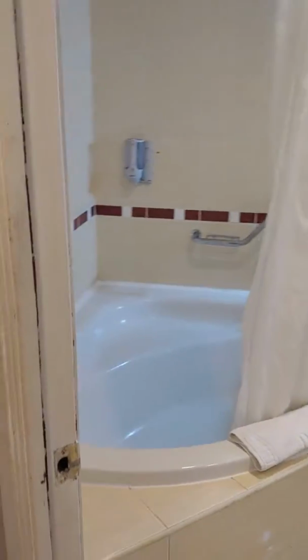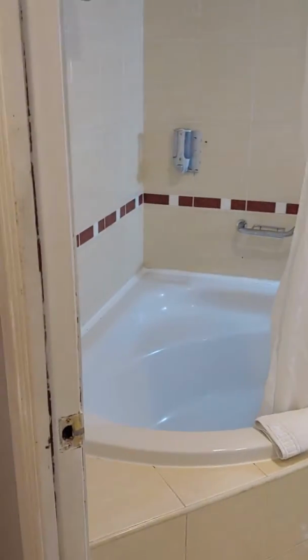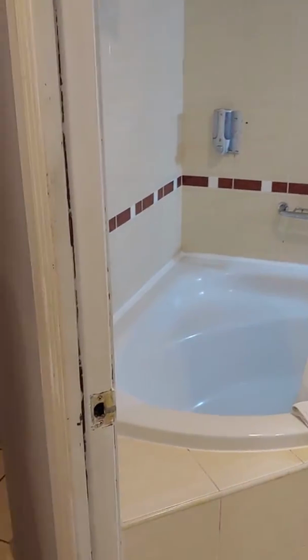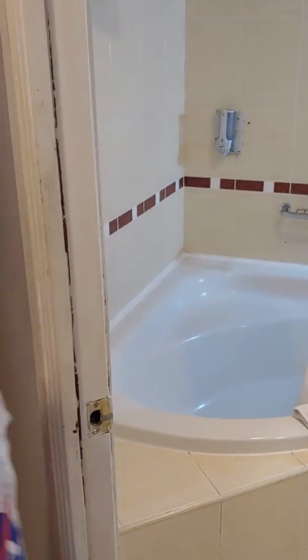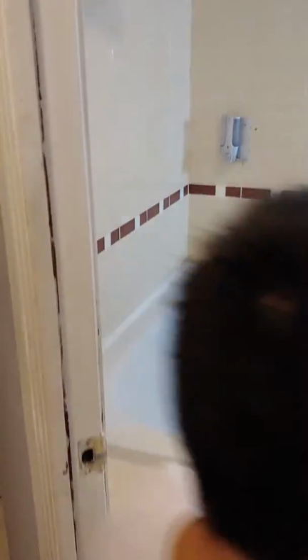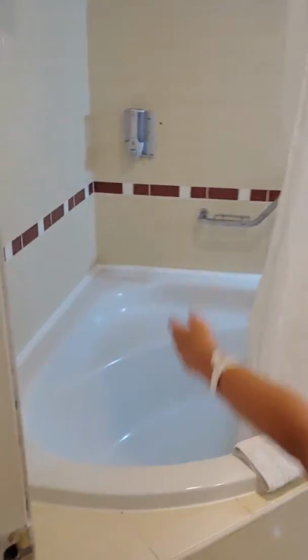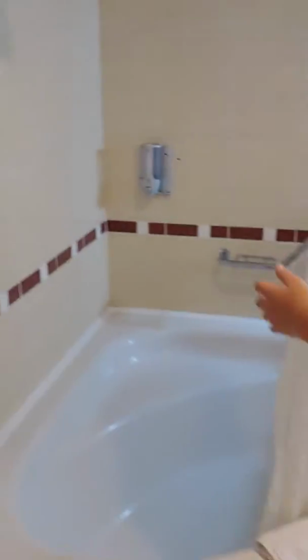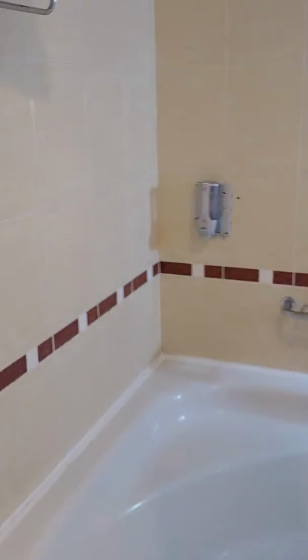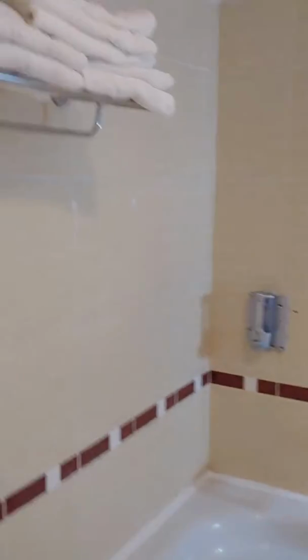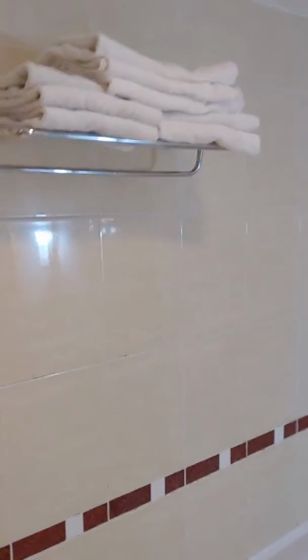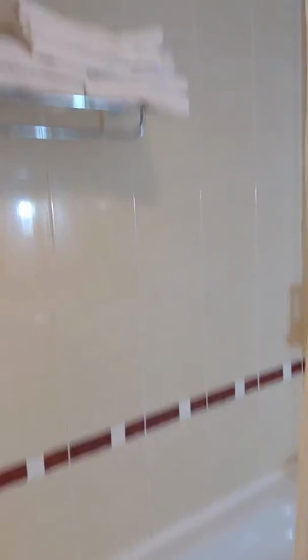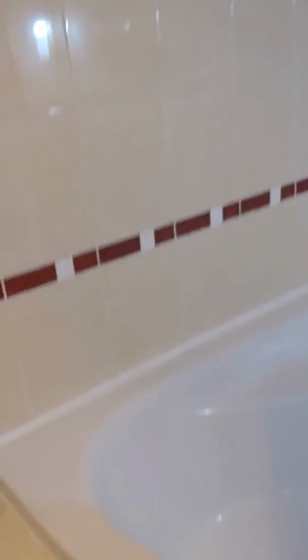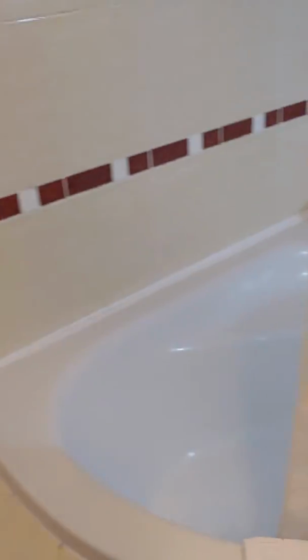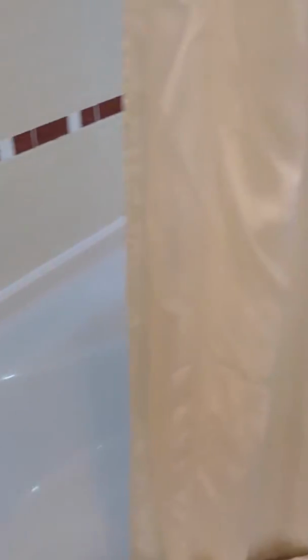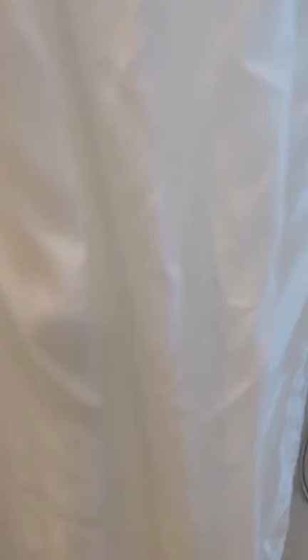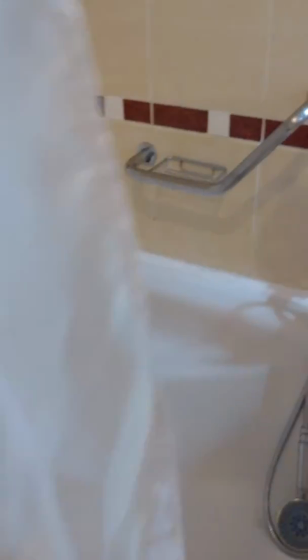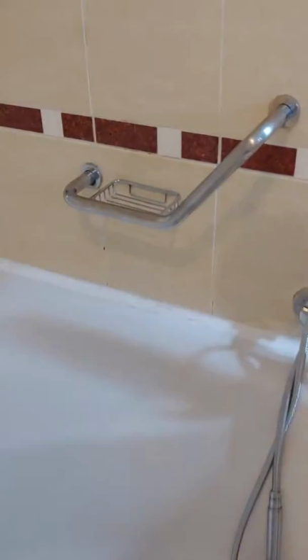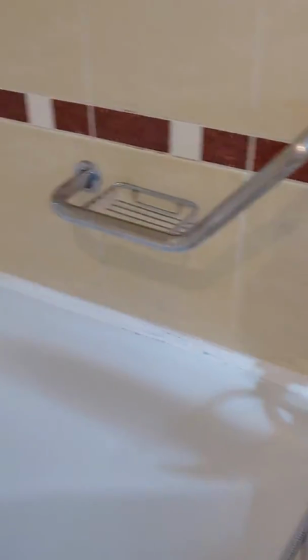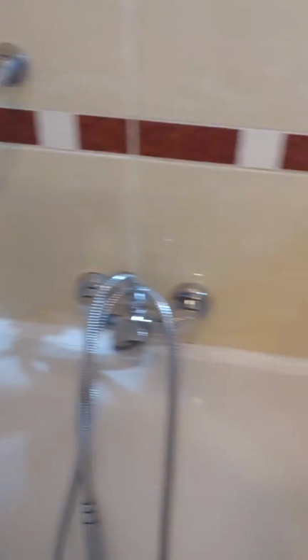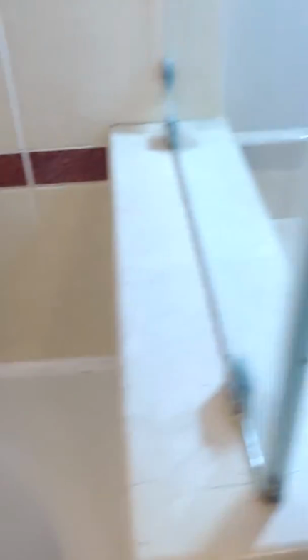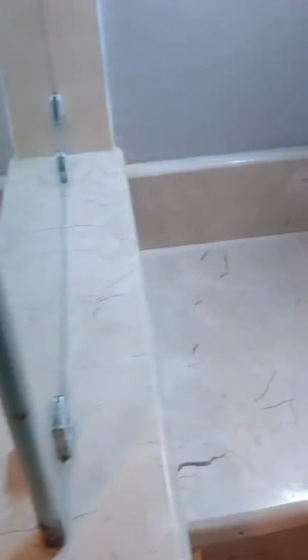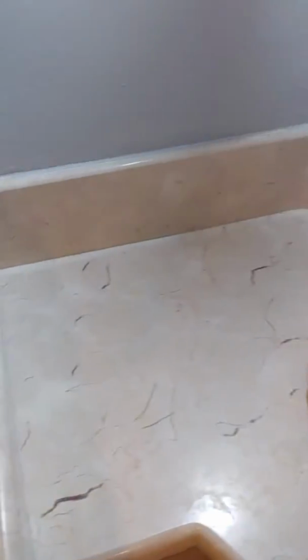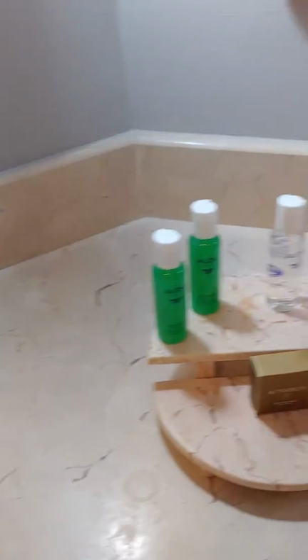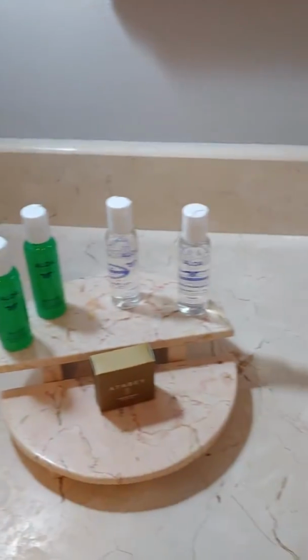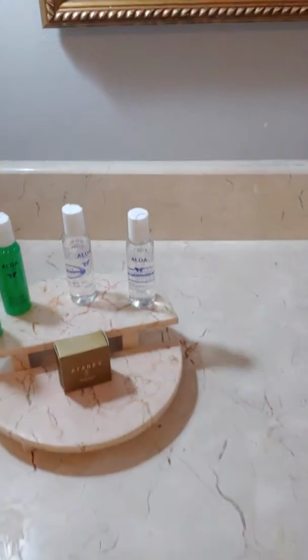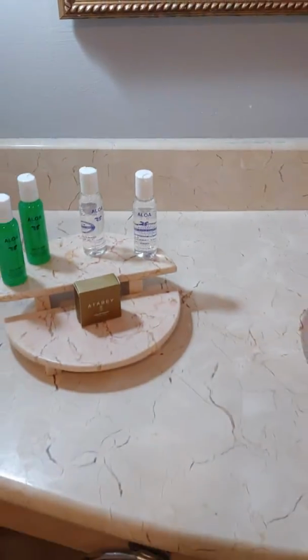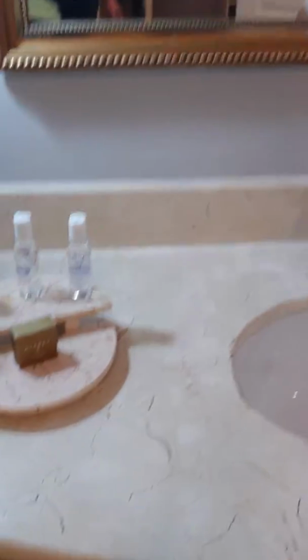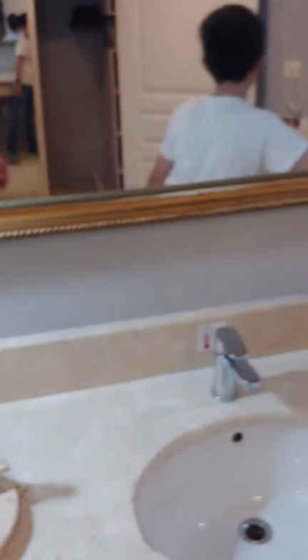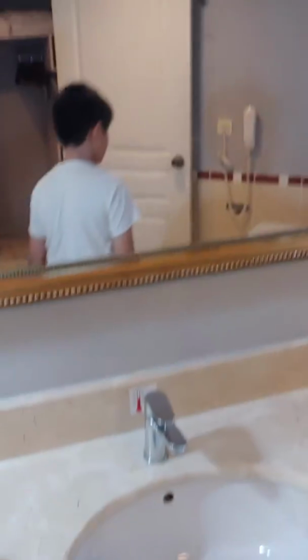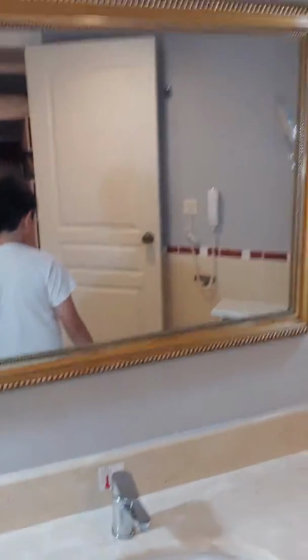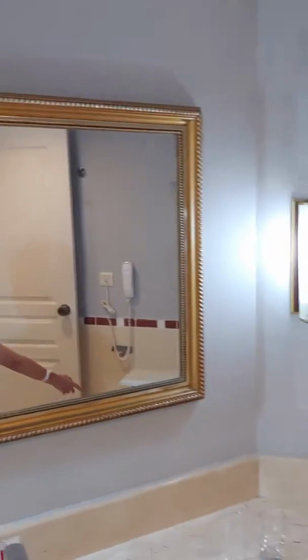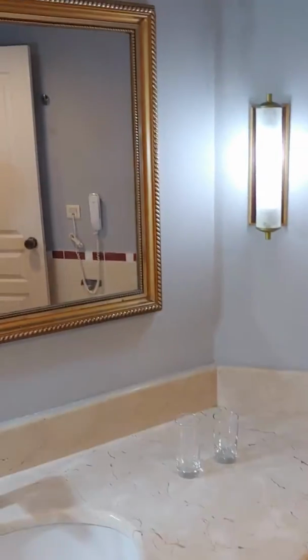In the bathroom, there's like a big tank, and some free soap, shampoo, and a hair dryer. And of course, there's a toilet.